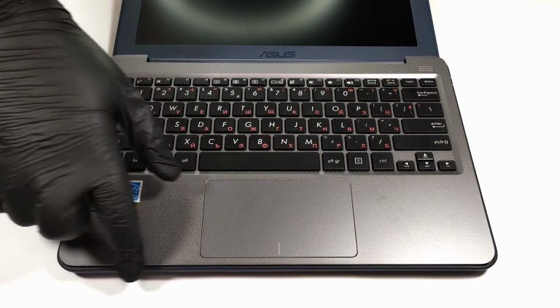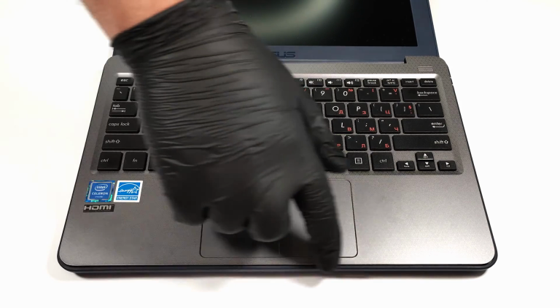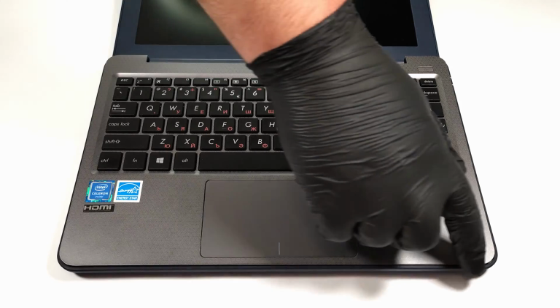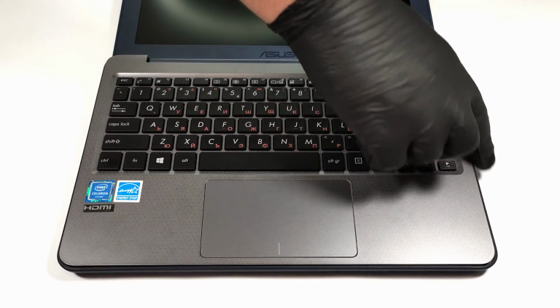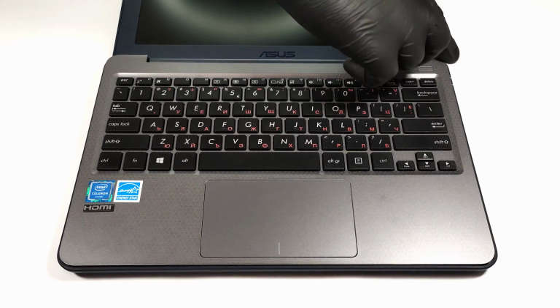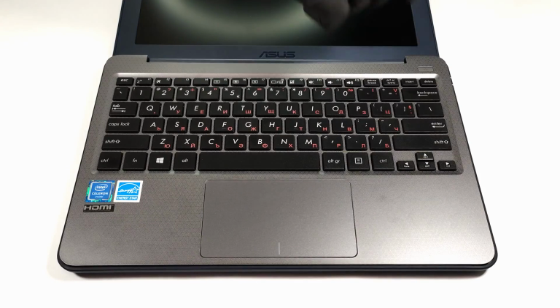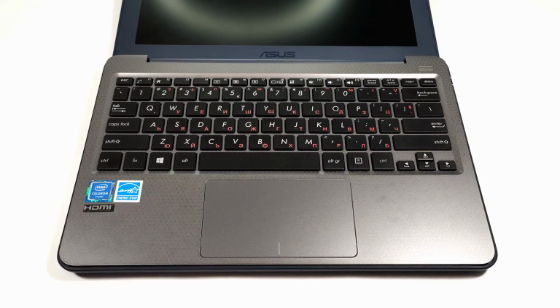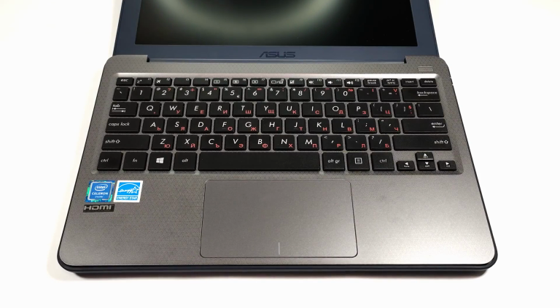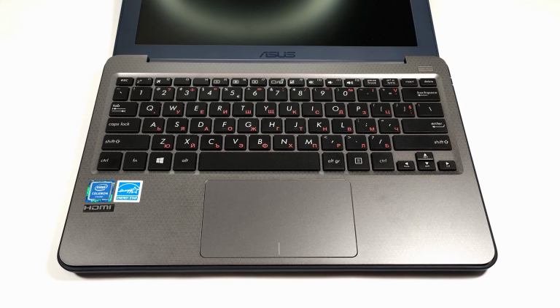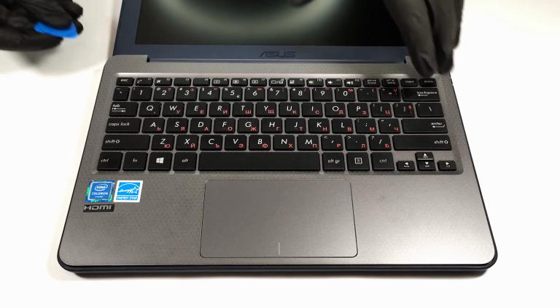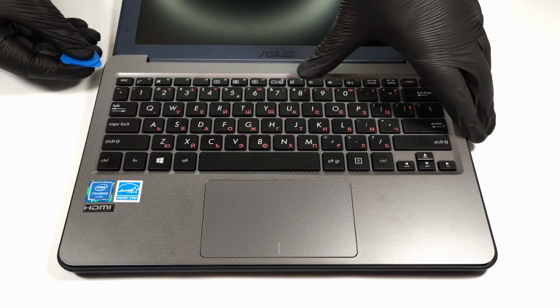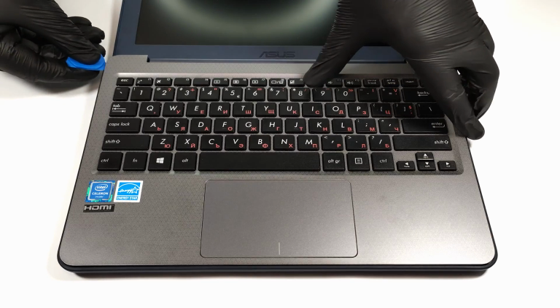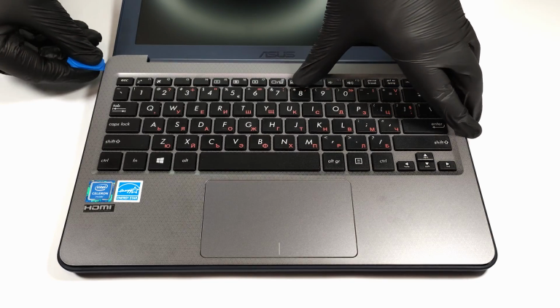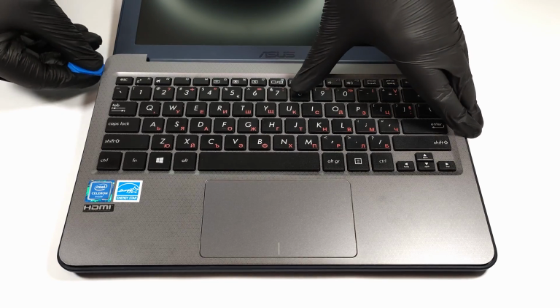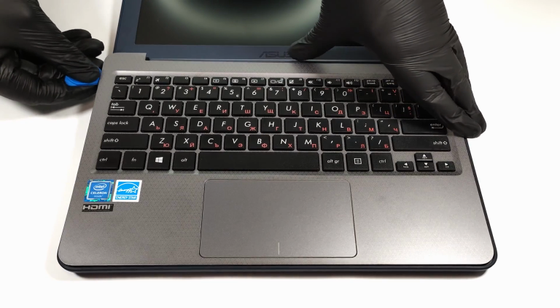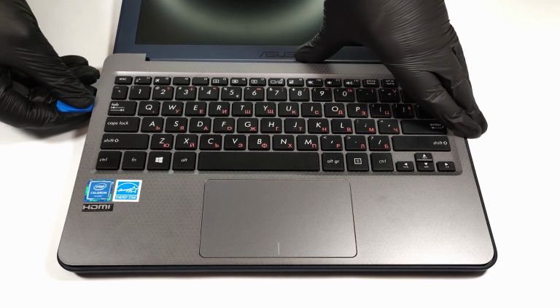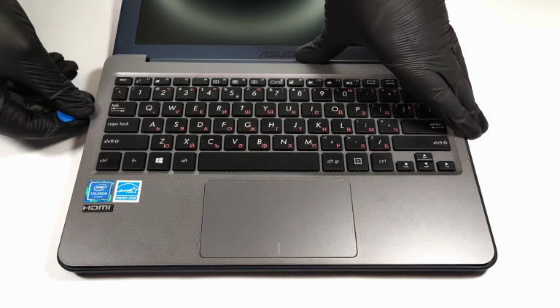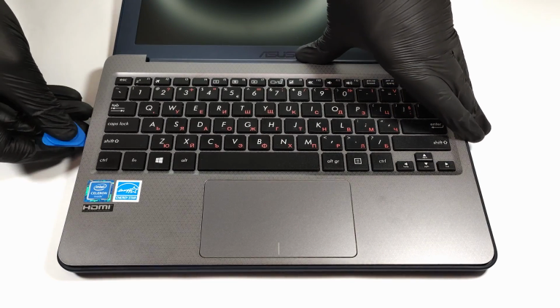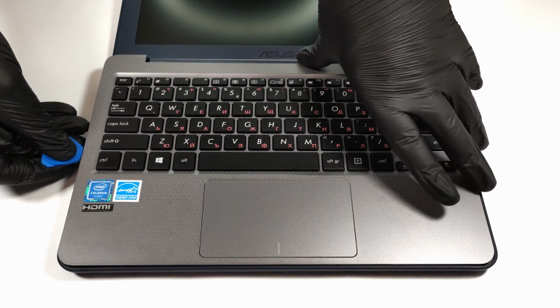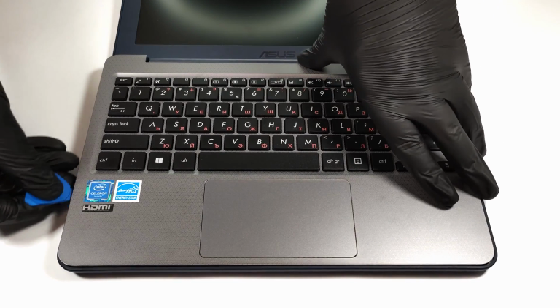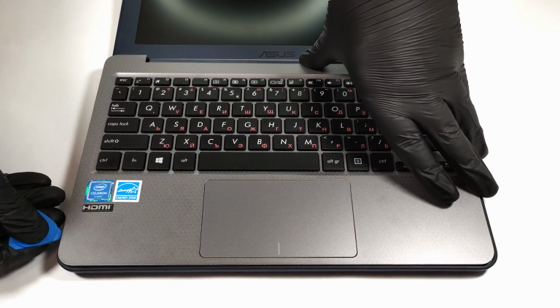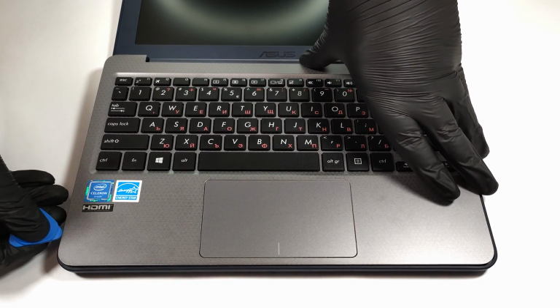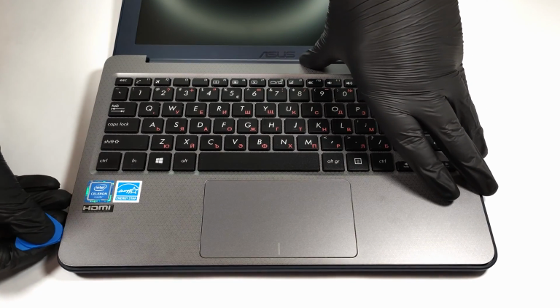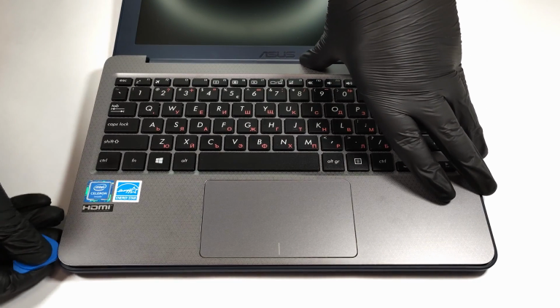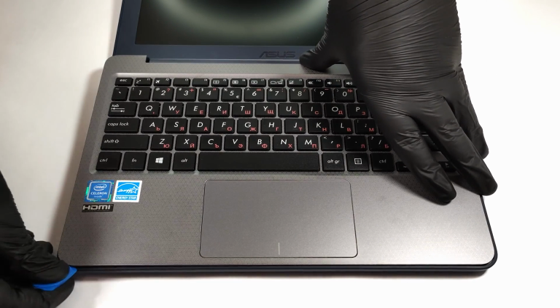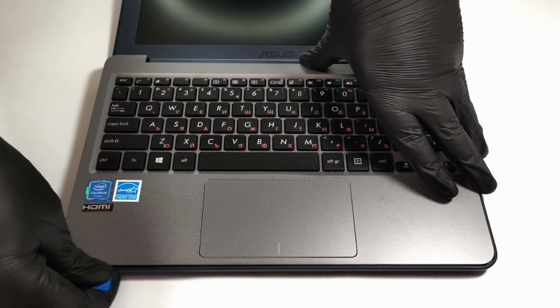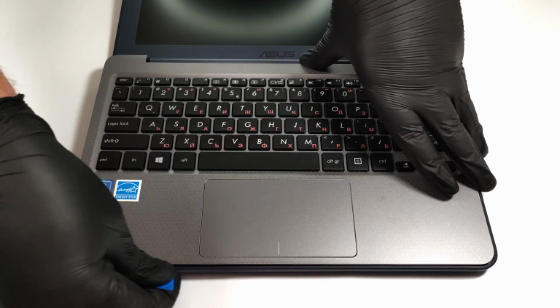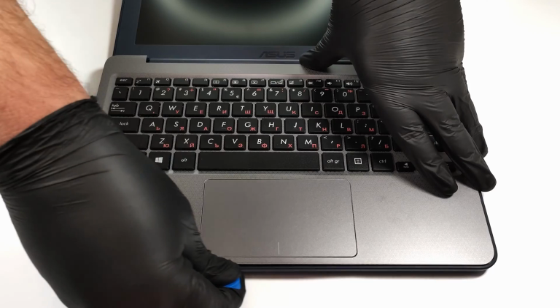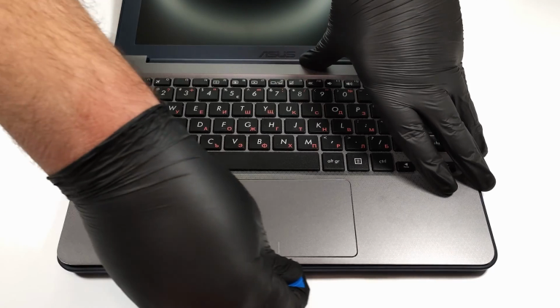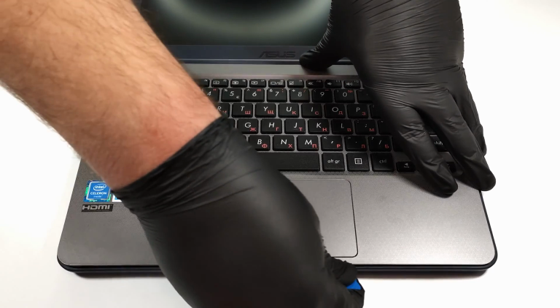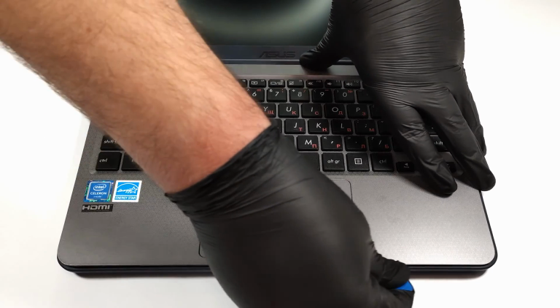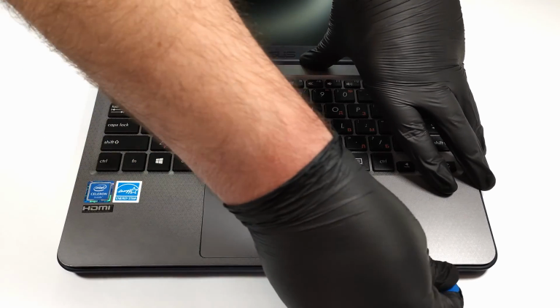After removing the screws, you have to pop the upper plate of the laptop that is housing the keyboard with a plastic pry tool. Then you can remove the plate and that's all.